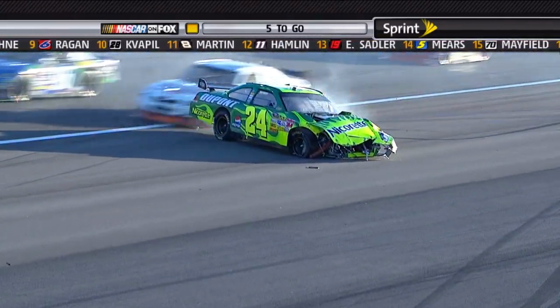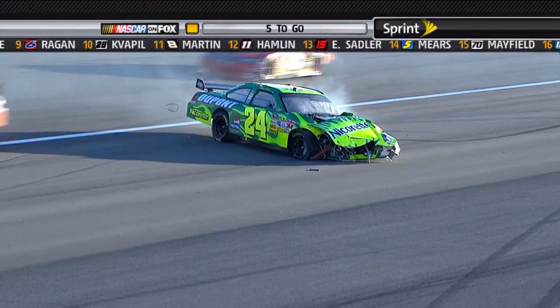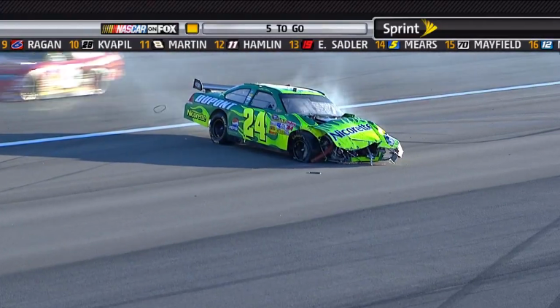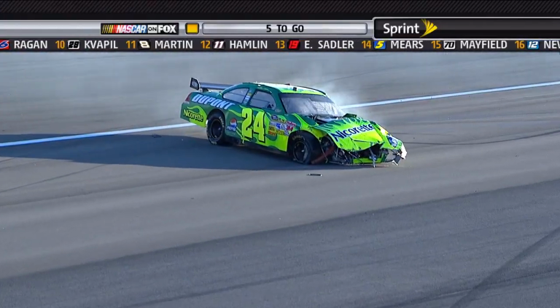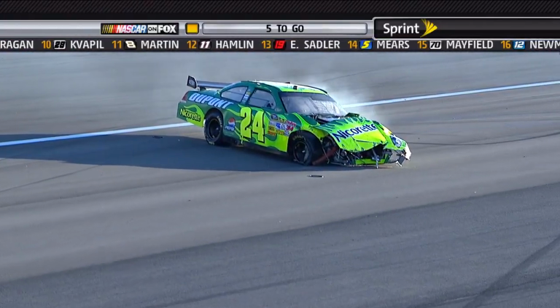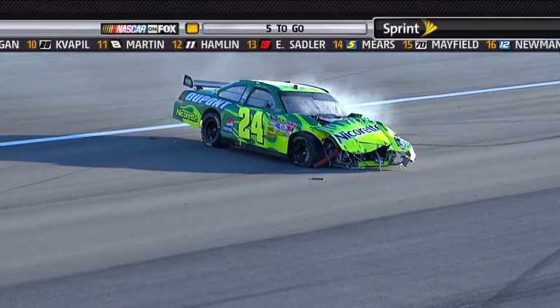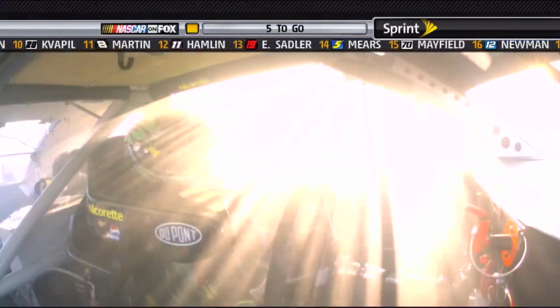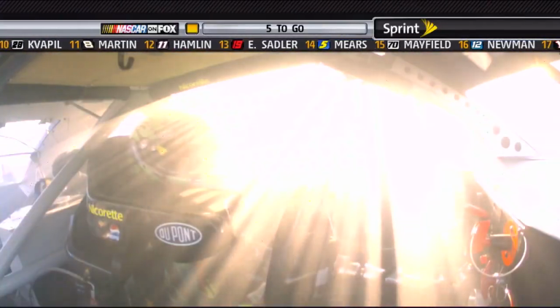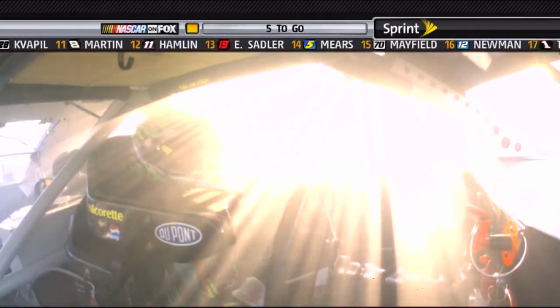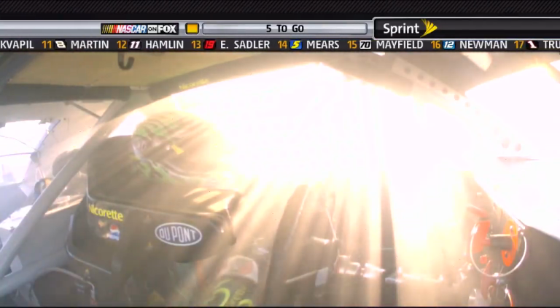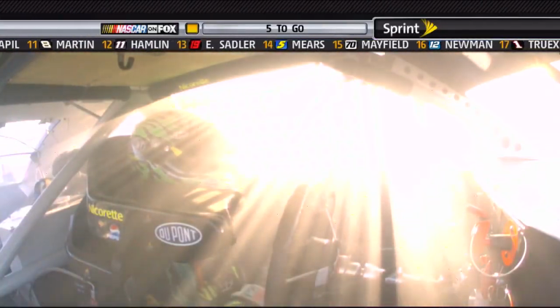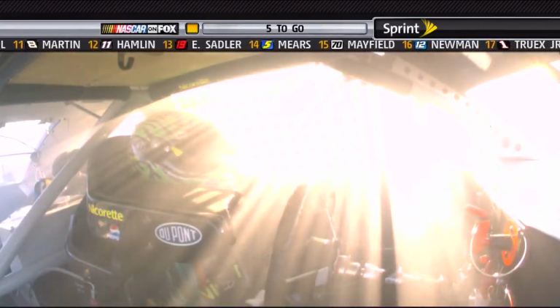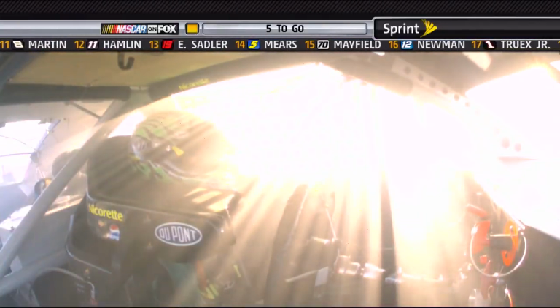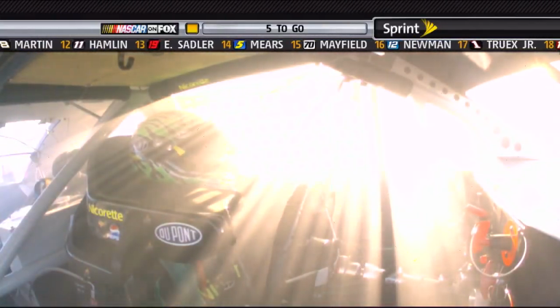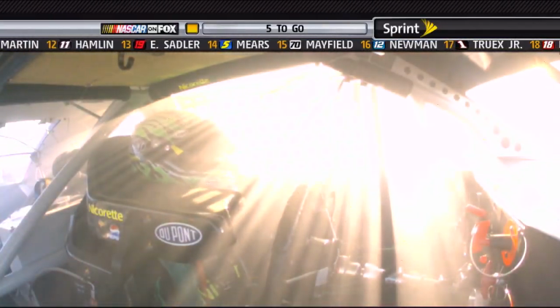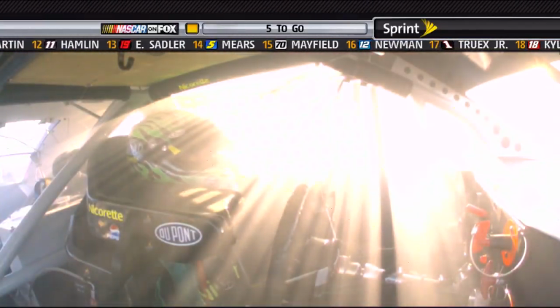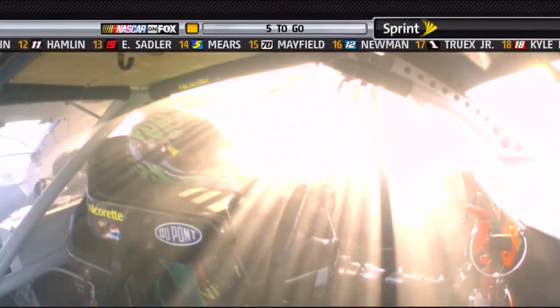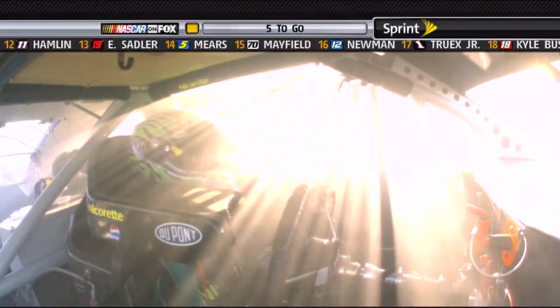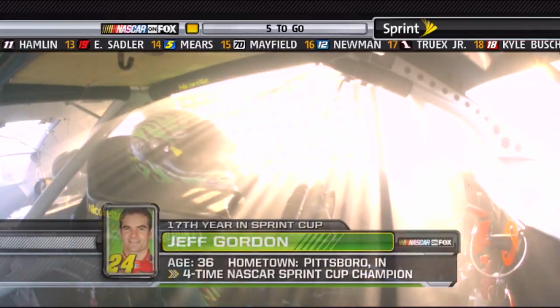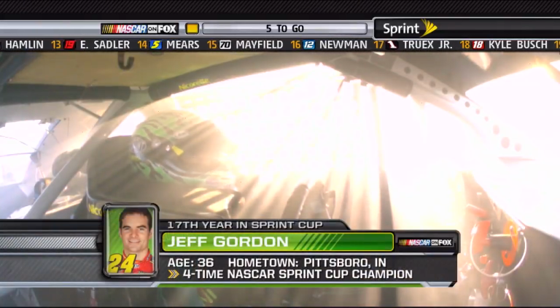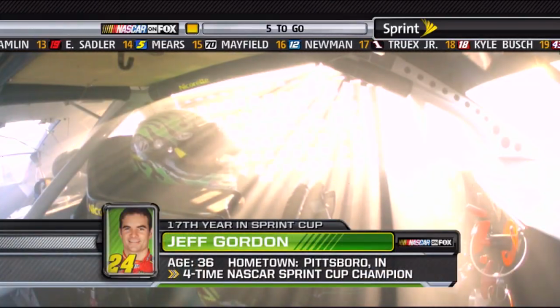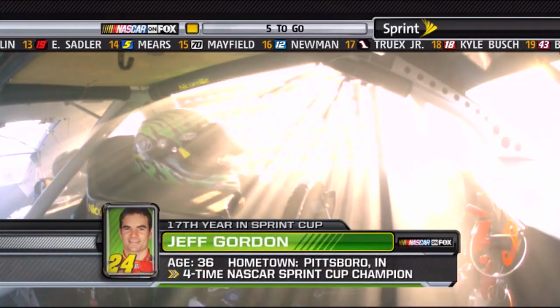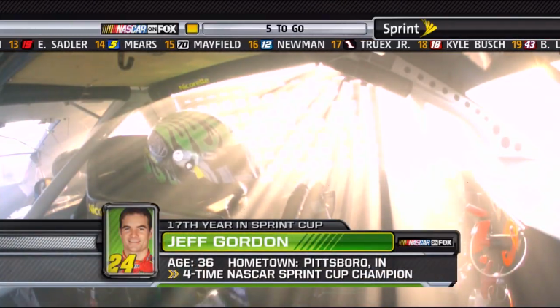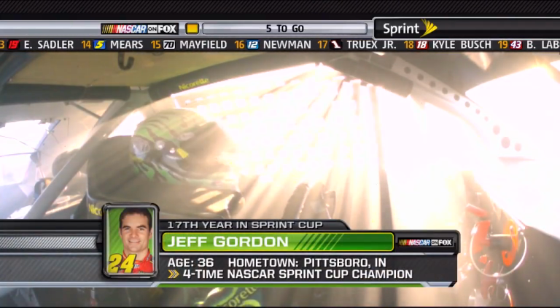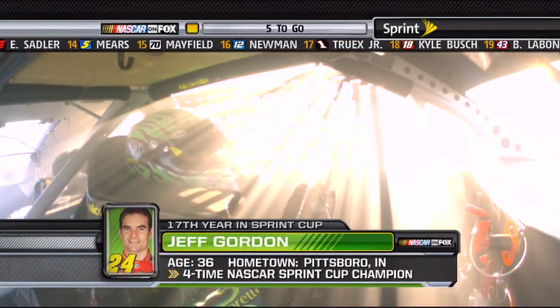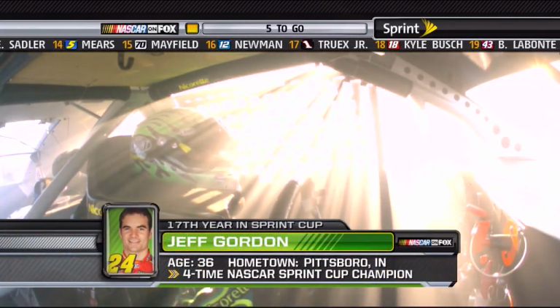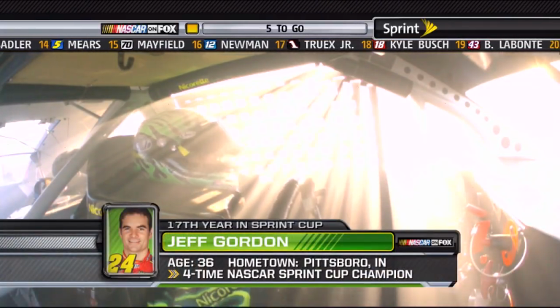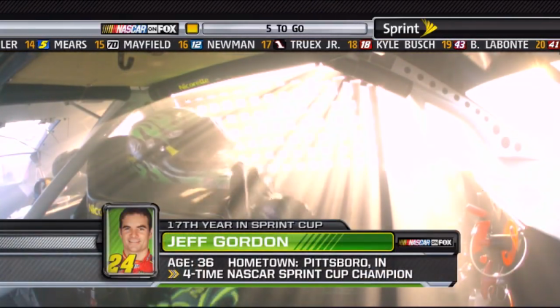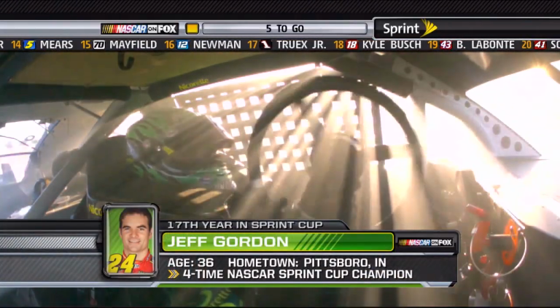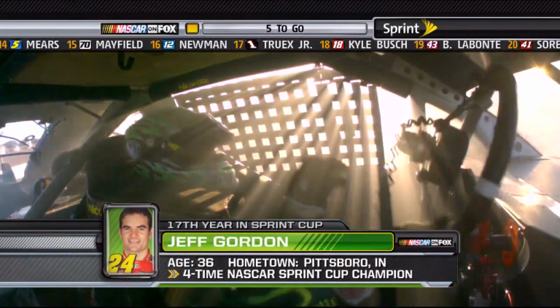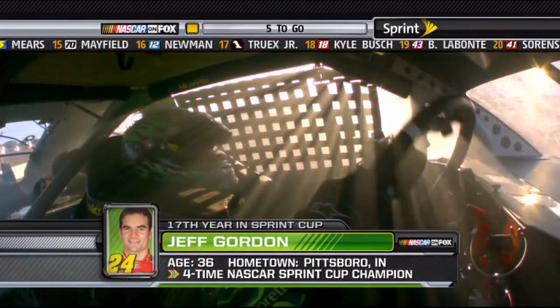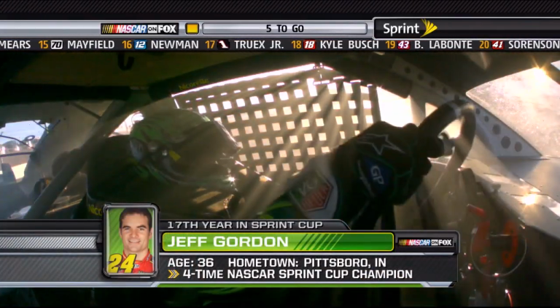That was — oh, and he almost got clipped again. You know, I told you, it's a crapshoot.